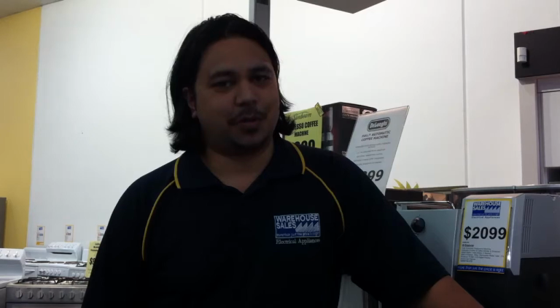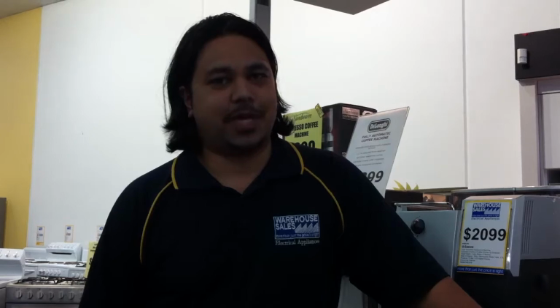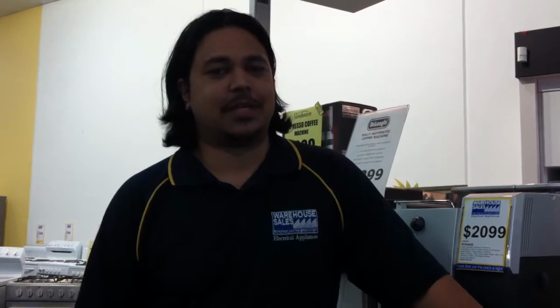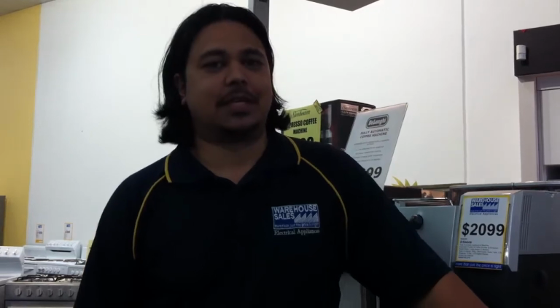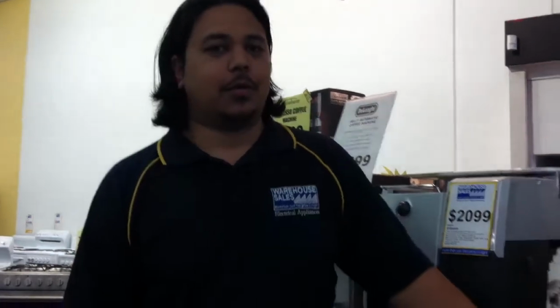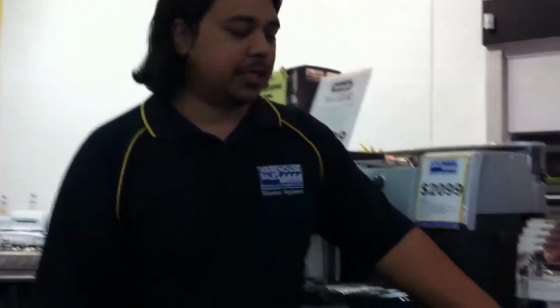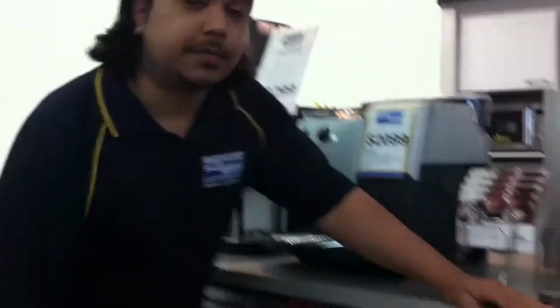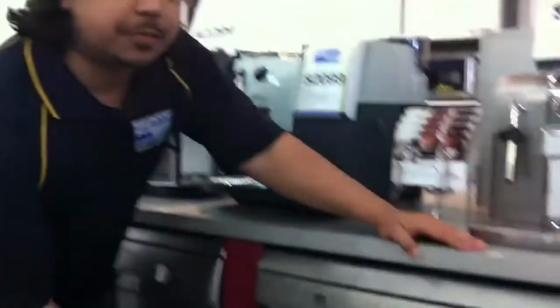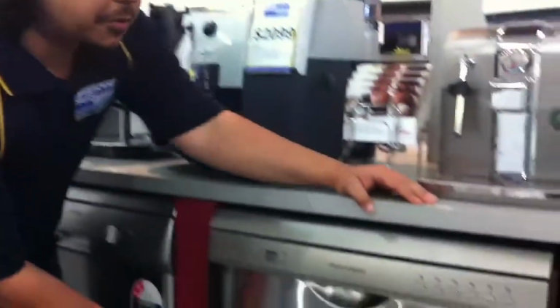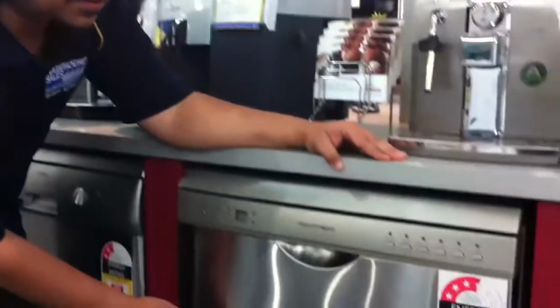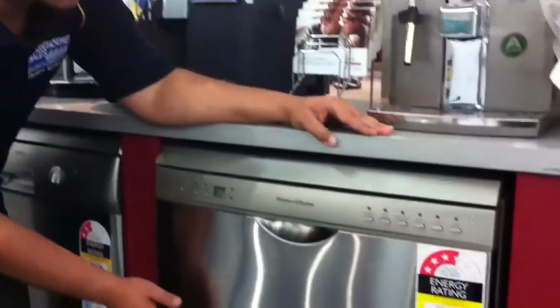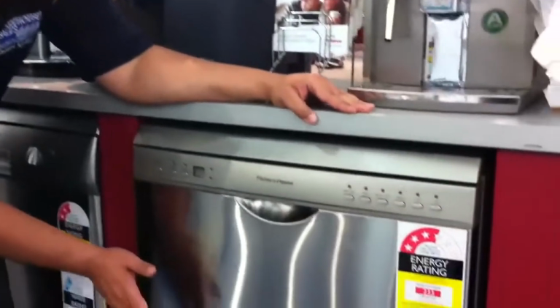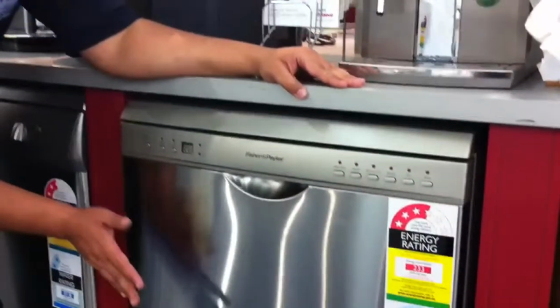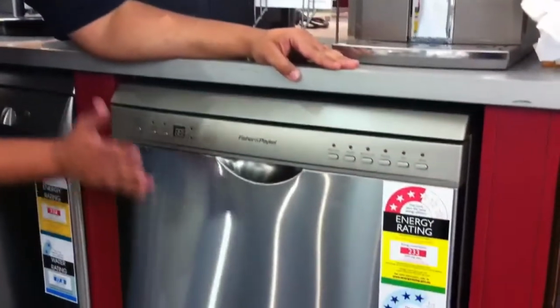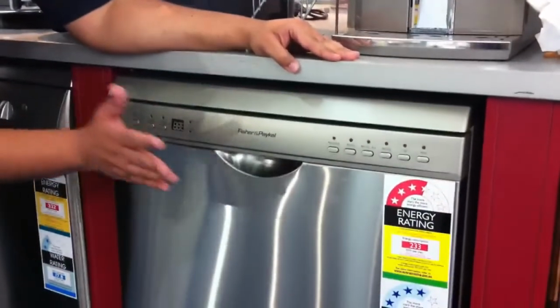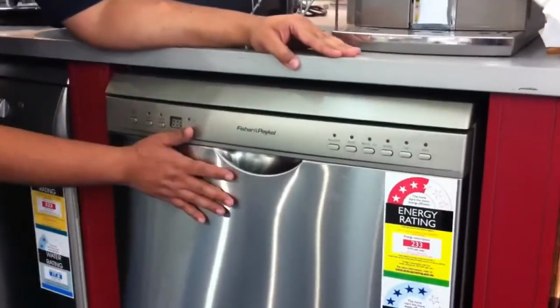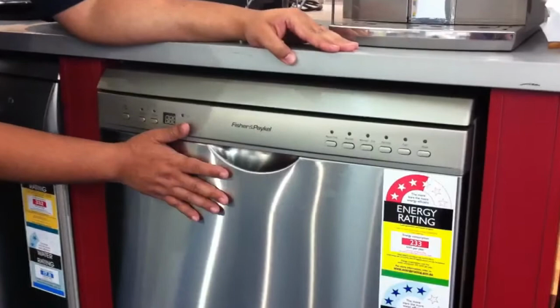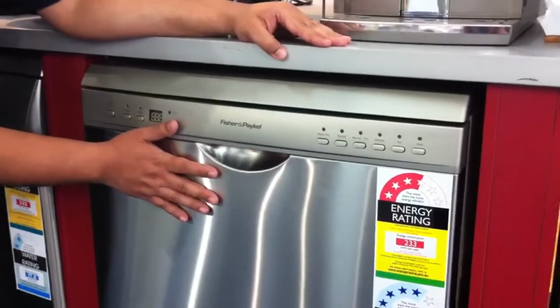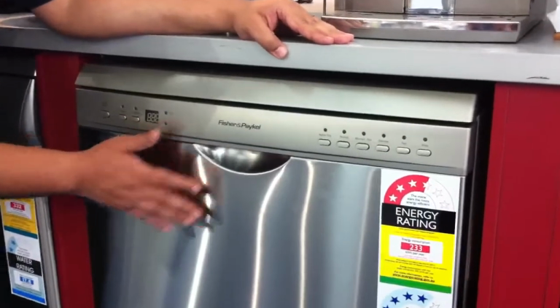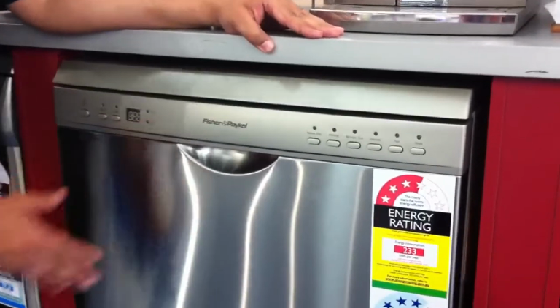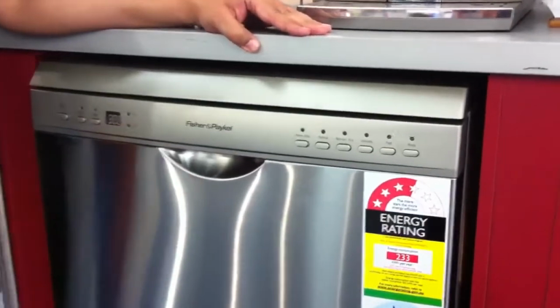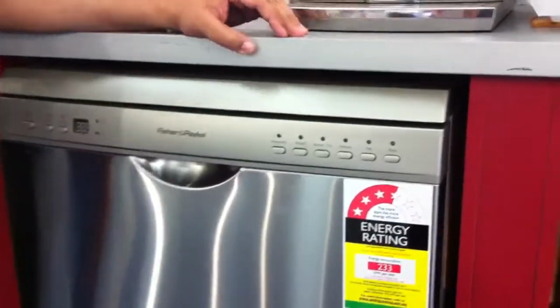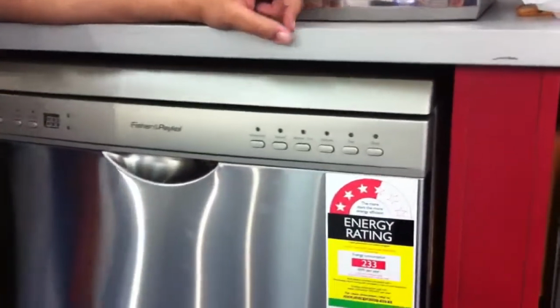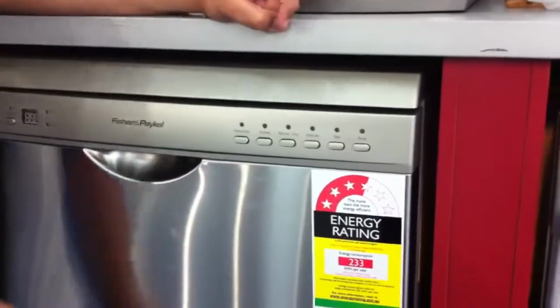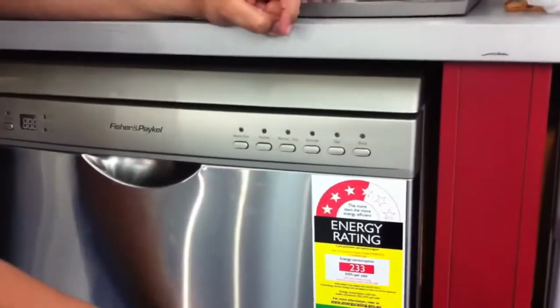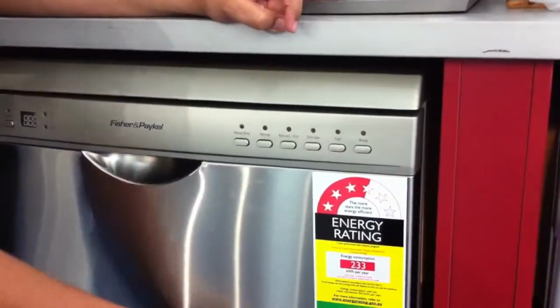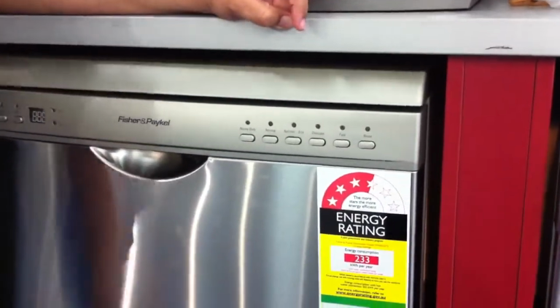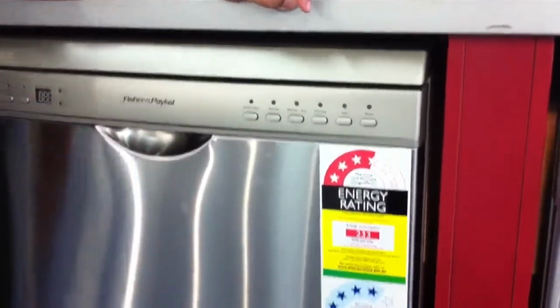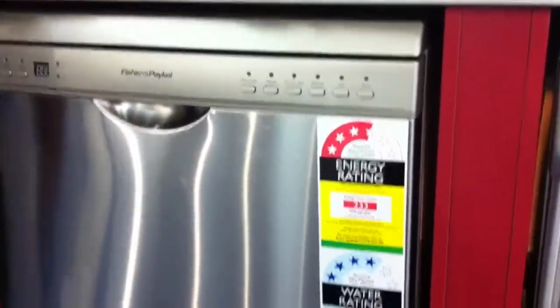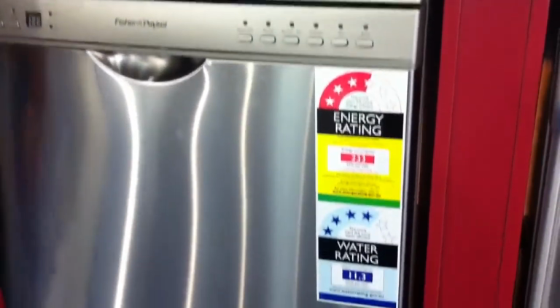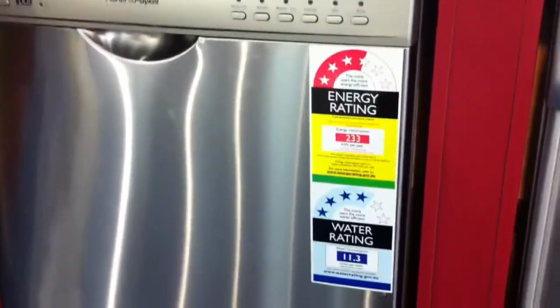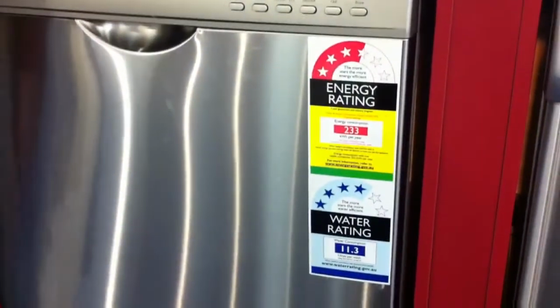Welcome to Warehouse Sales. We're looking at a Fisher & Paykel stainless steel dishwasher today. This model has six programmable wash cycles and an excellent water rating of 11.3 litres per wash.